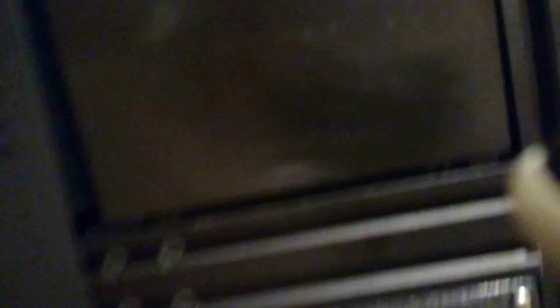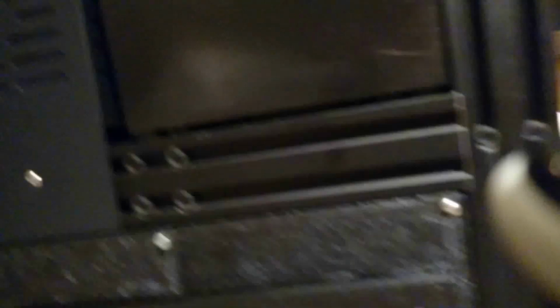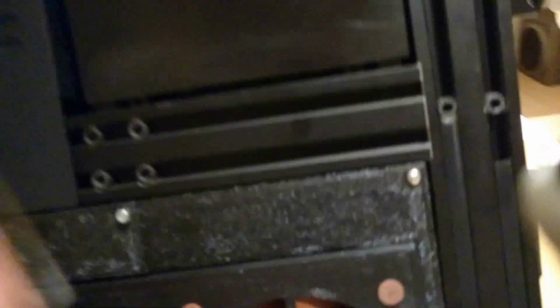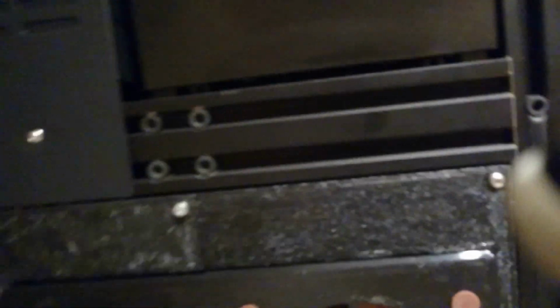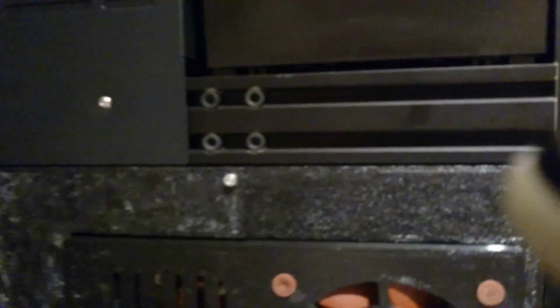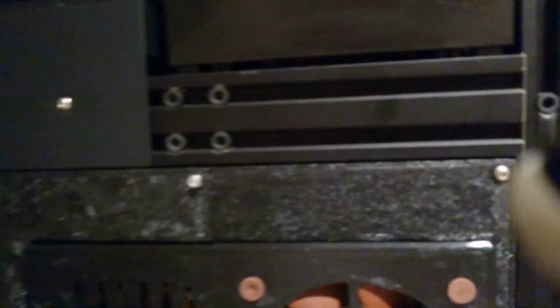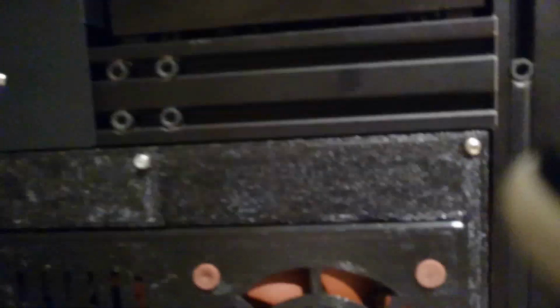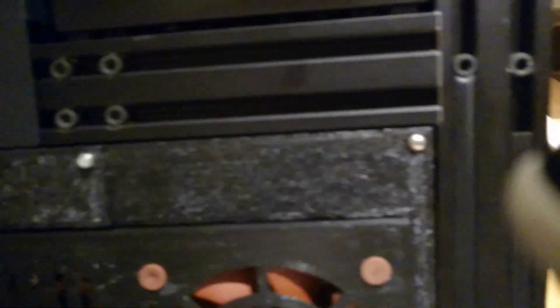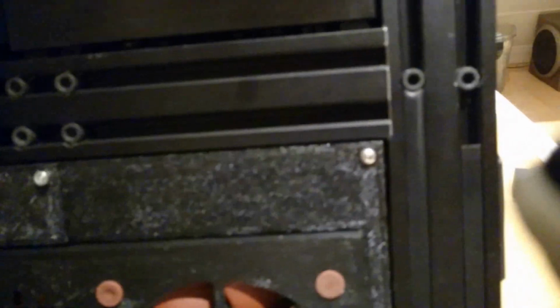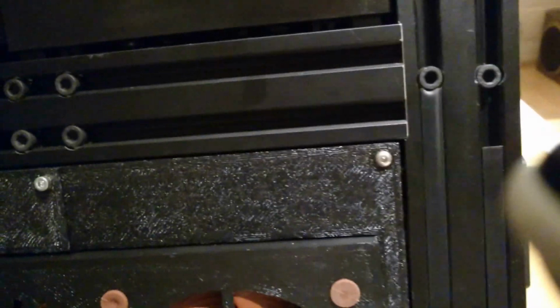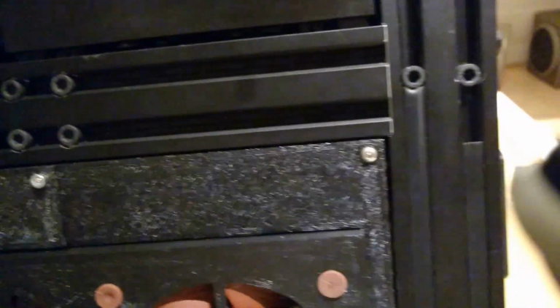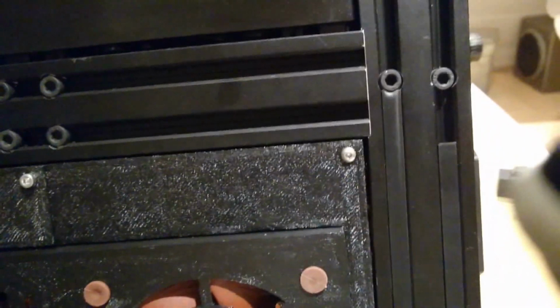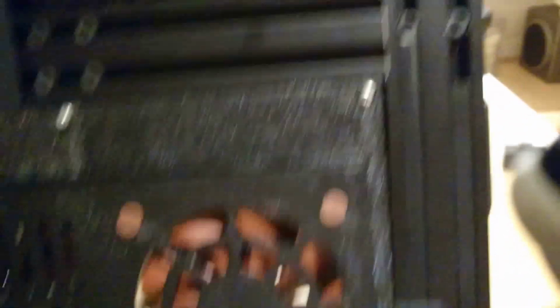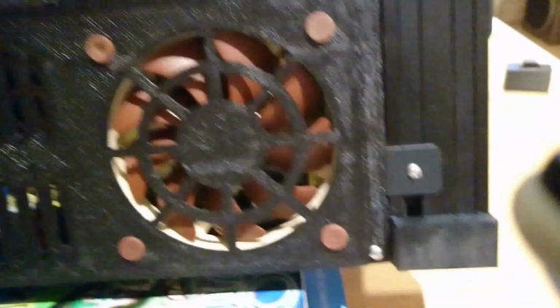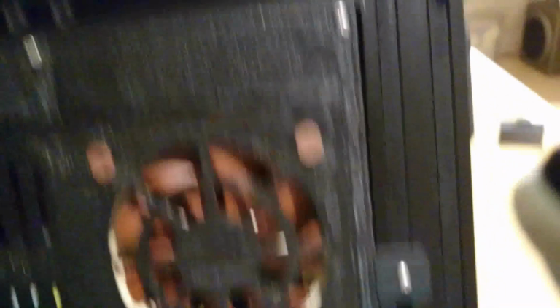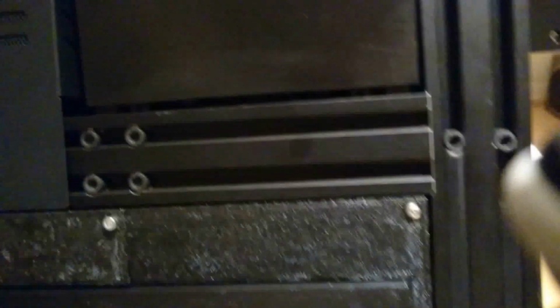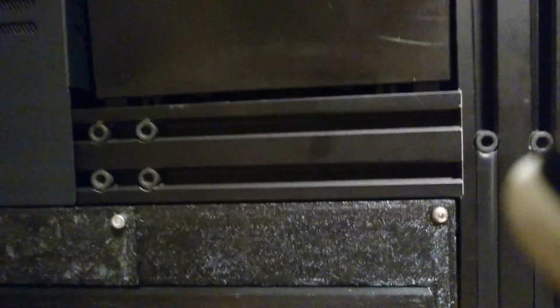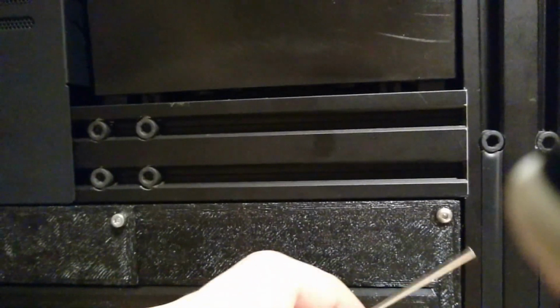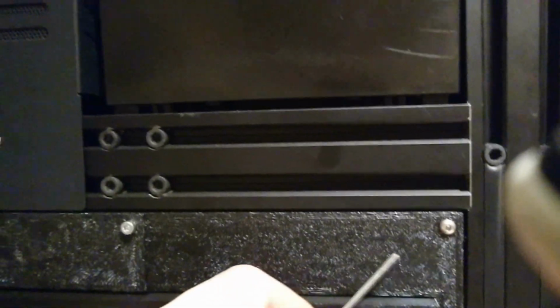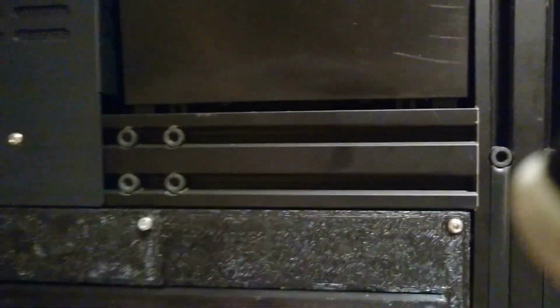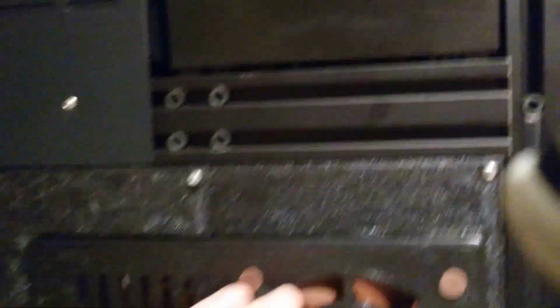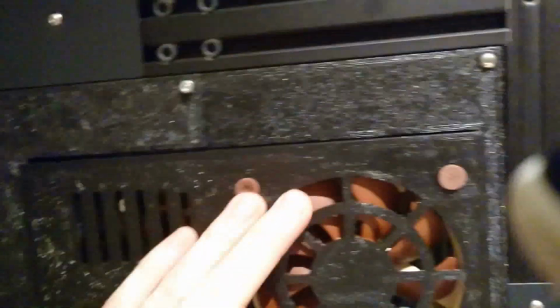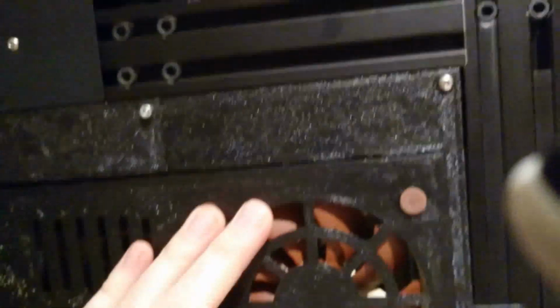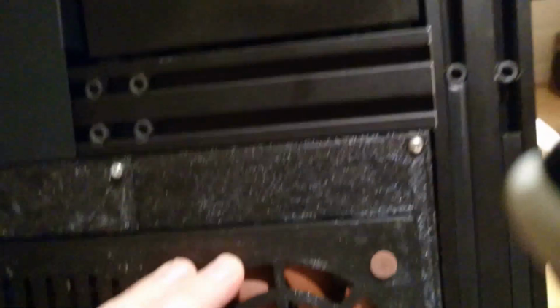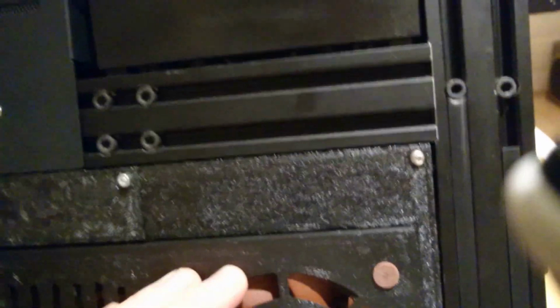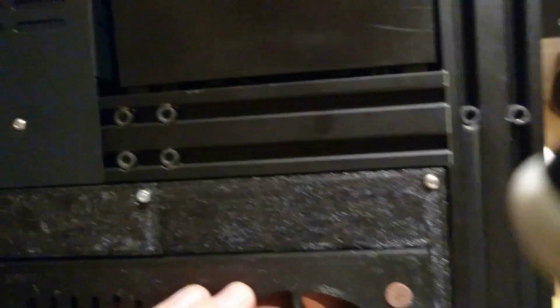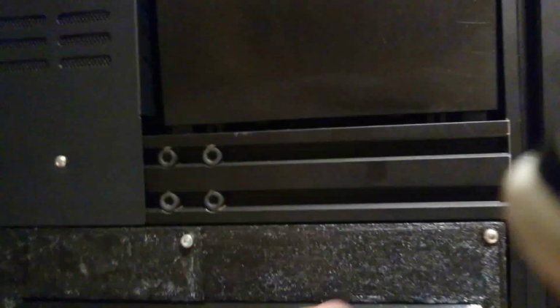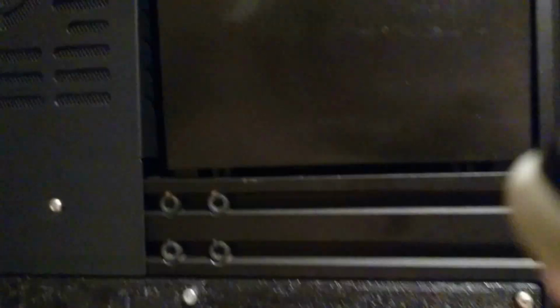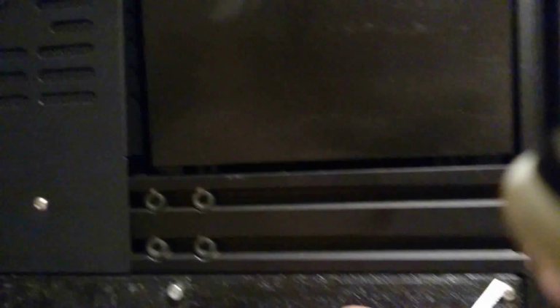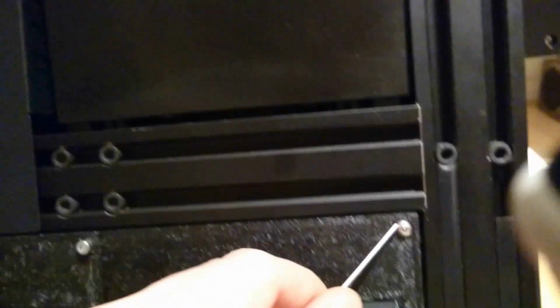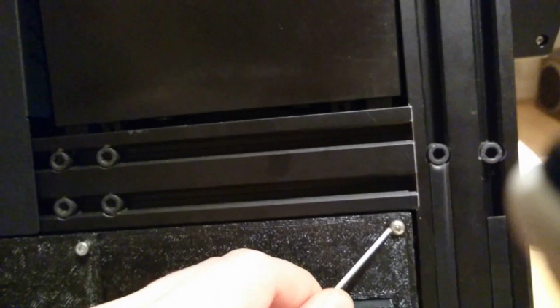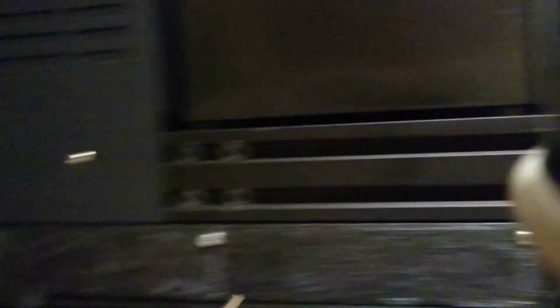We need to take out the earth screw, so you'll have to open the back panel. Mine has an extended power supply case, so it looks slightly different, but the screws will be exactly the same.